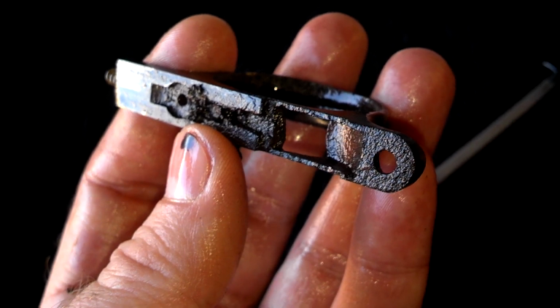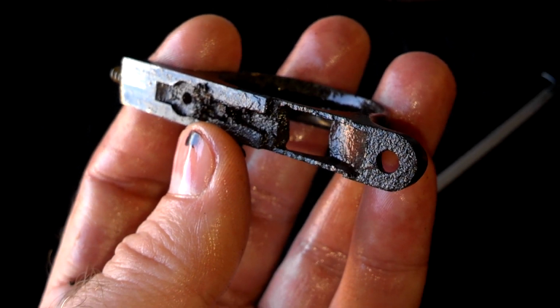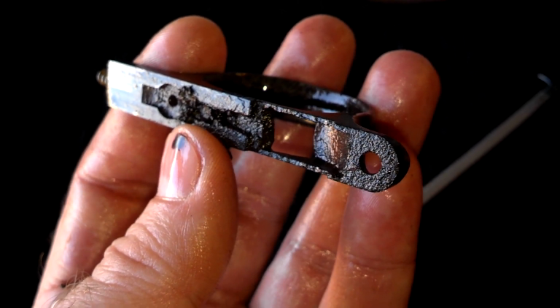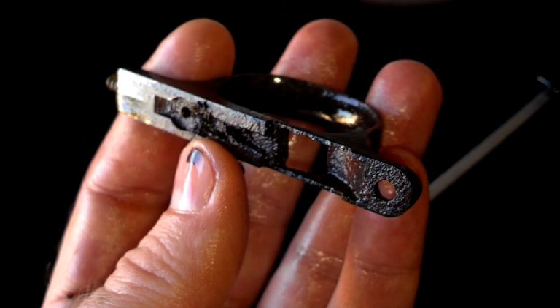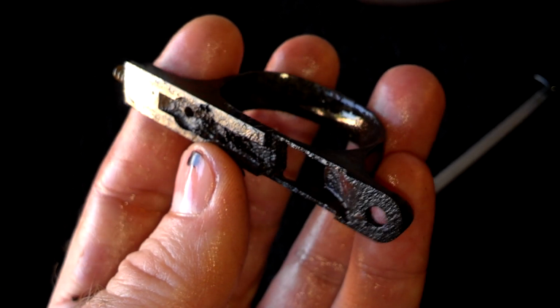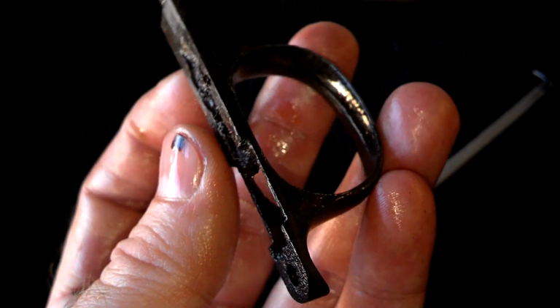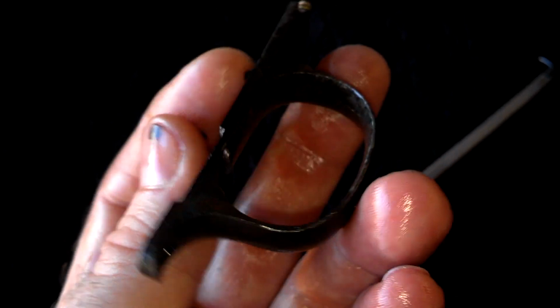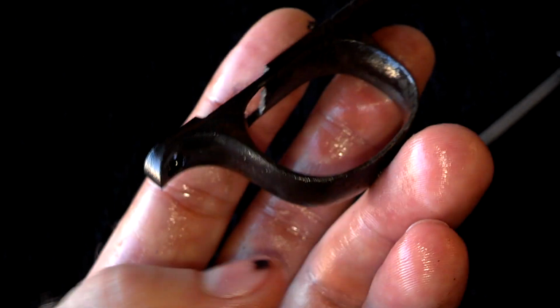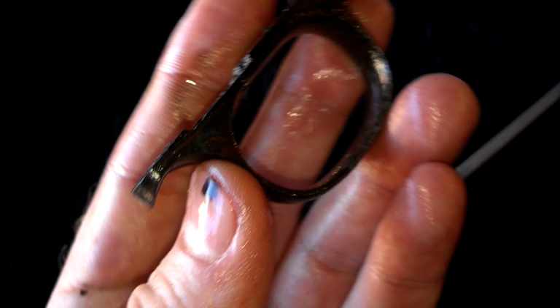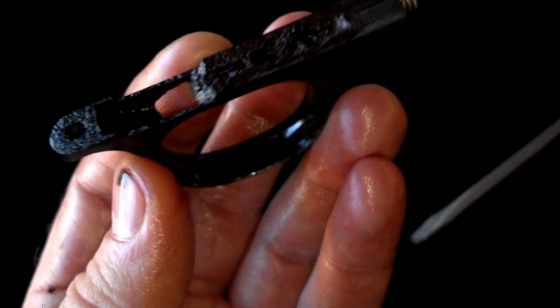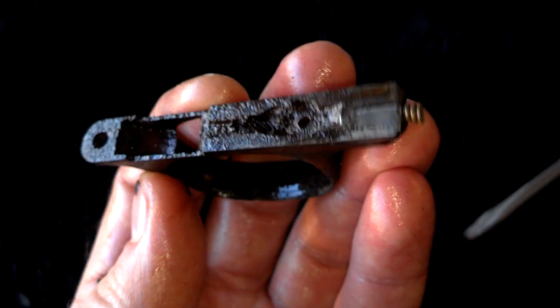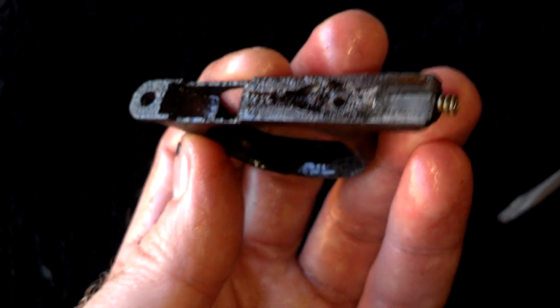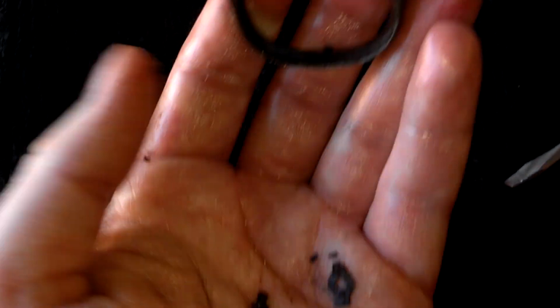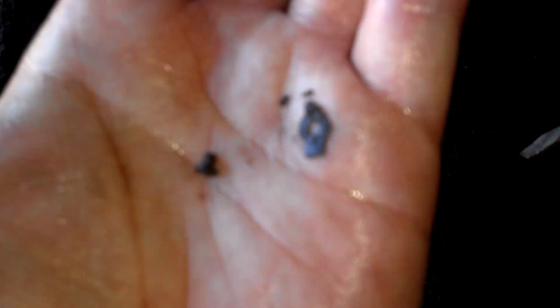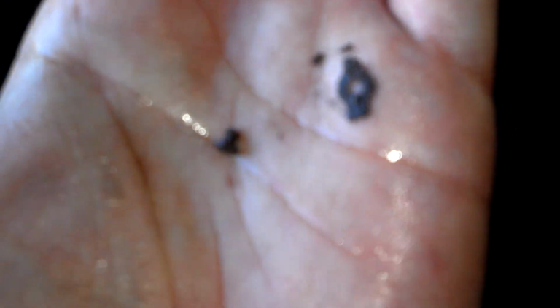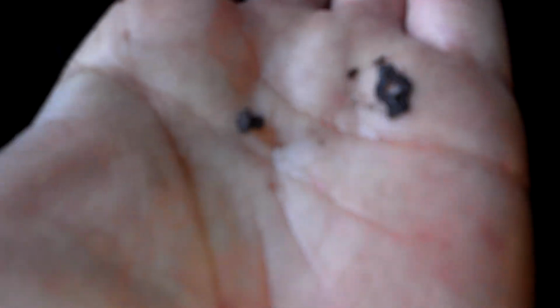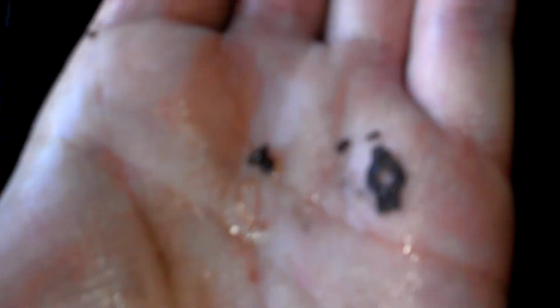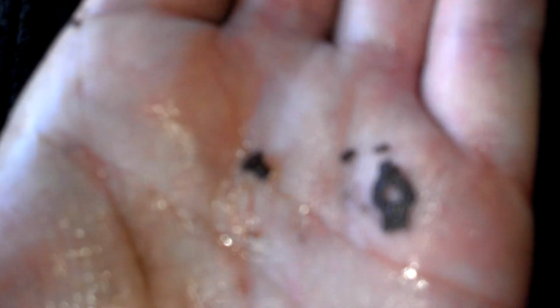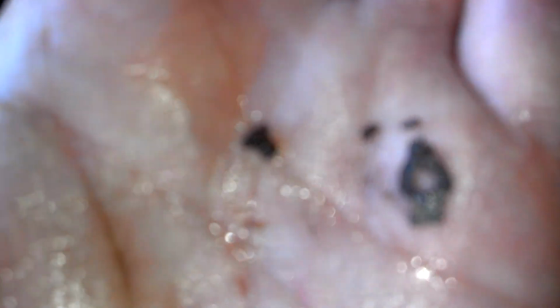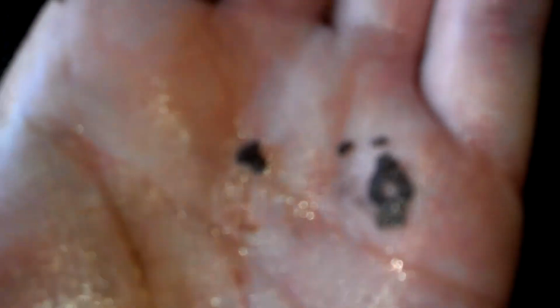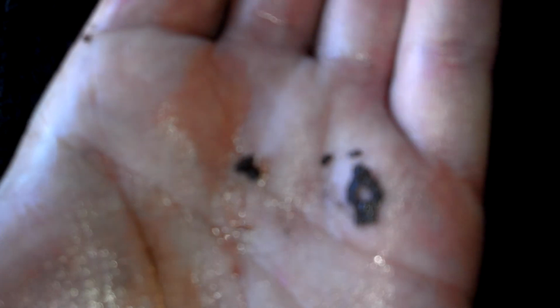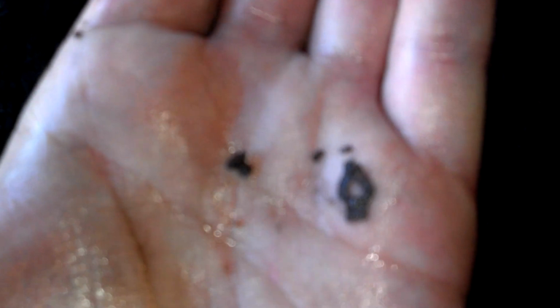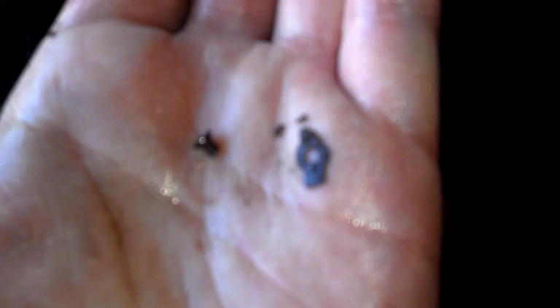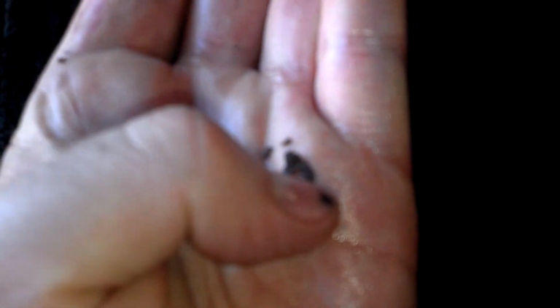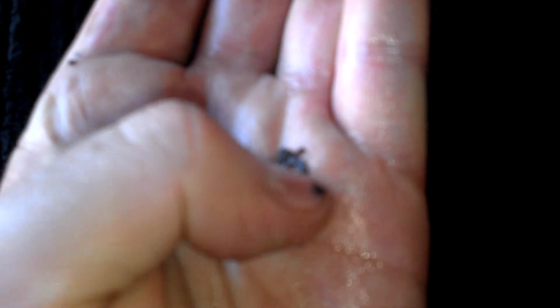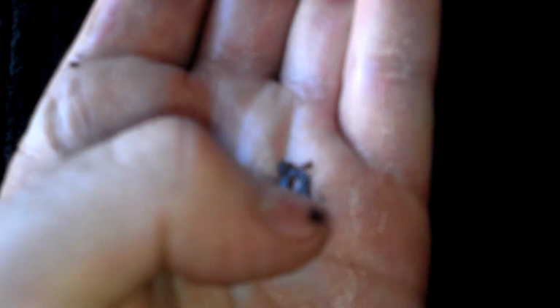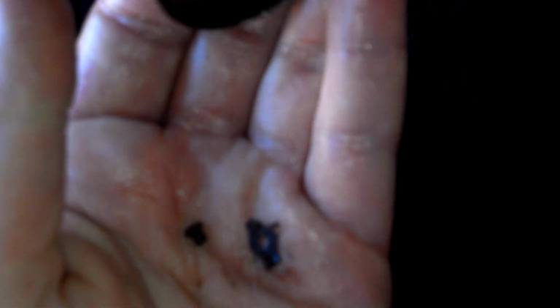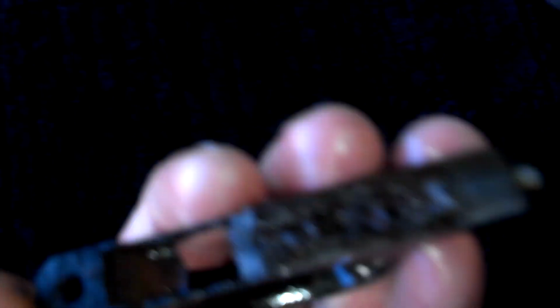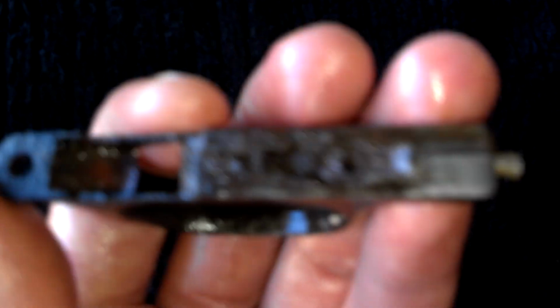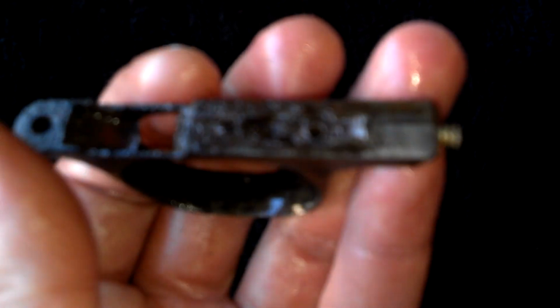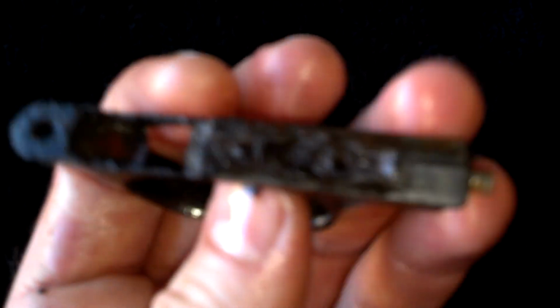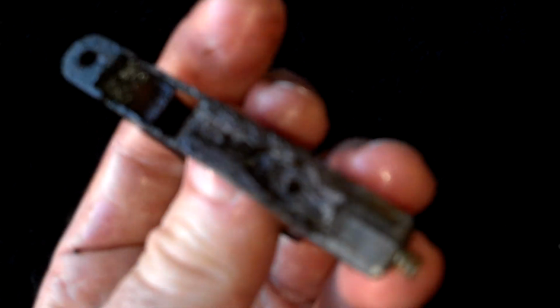Hey guys, Ajax22 here working on that F44 Marwin Holbert. I just wanted to show you that I got the little tiny screw out and what's left of the spring from inside the trigger housing.